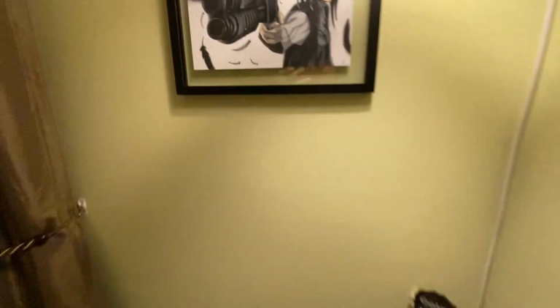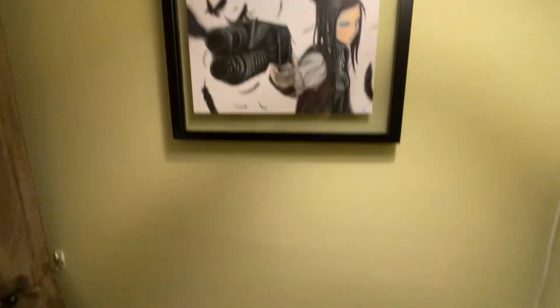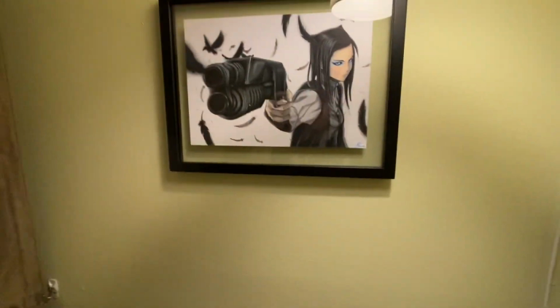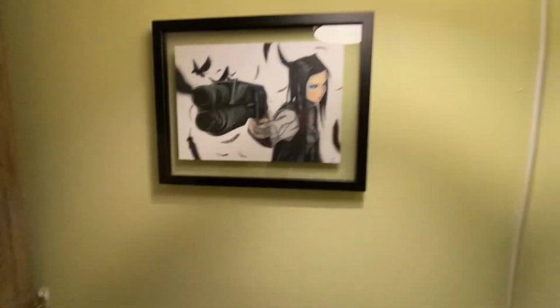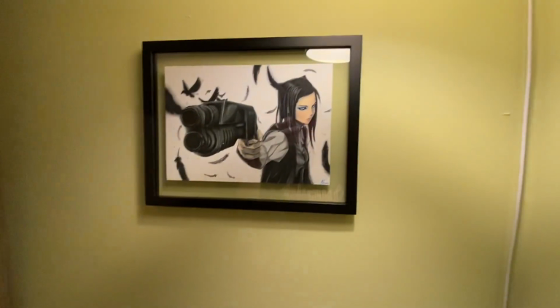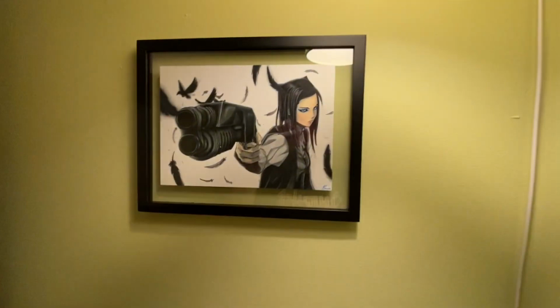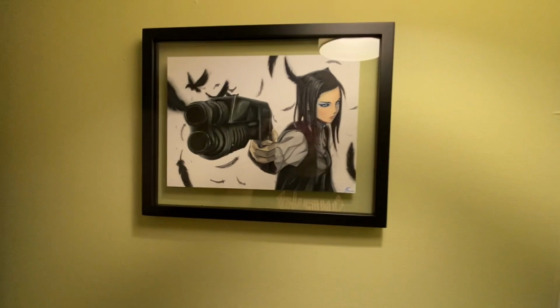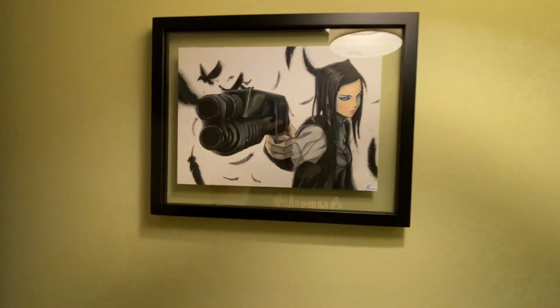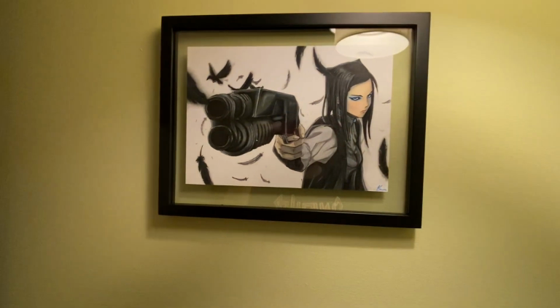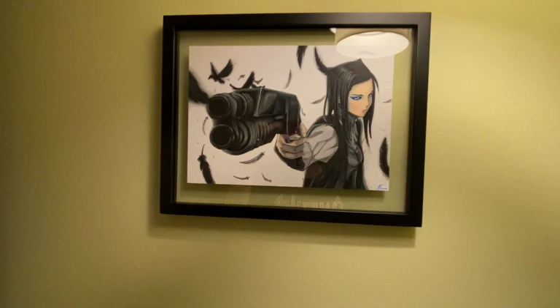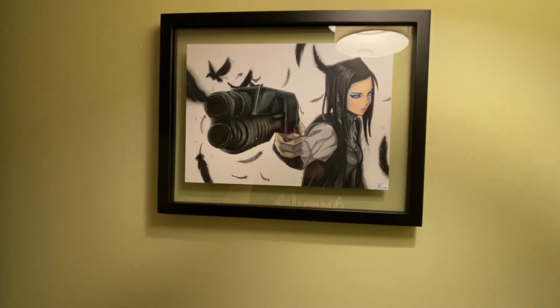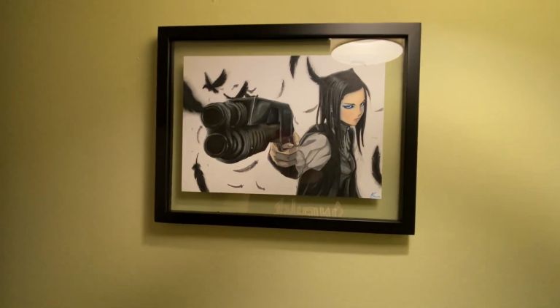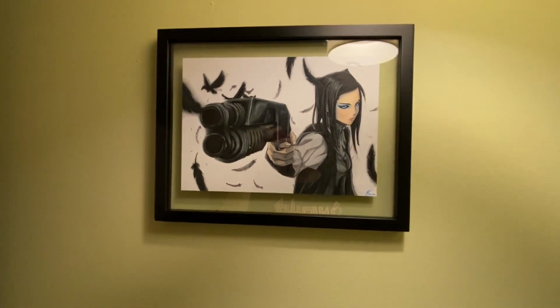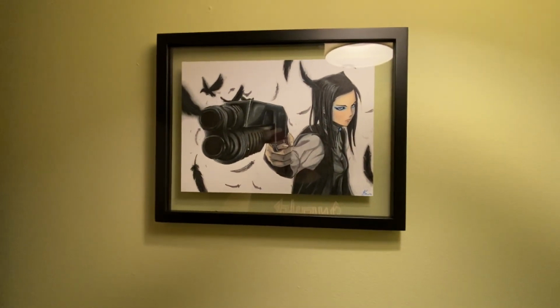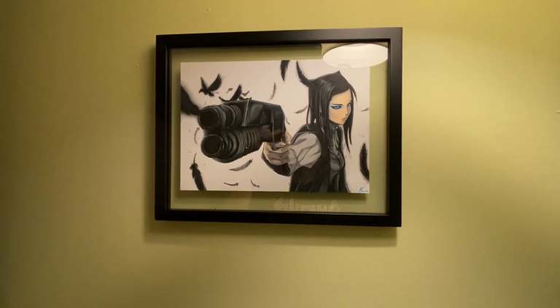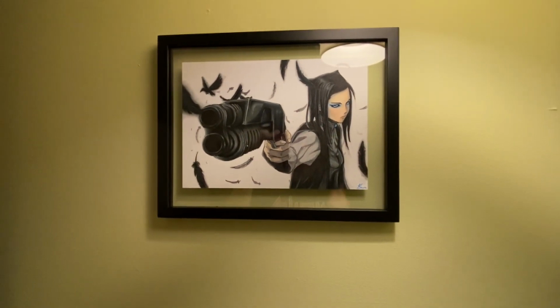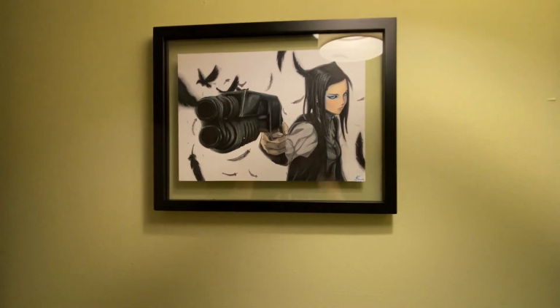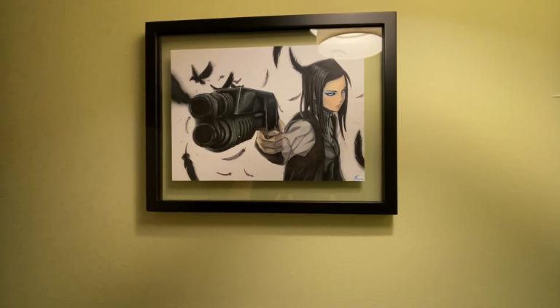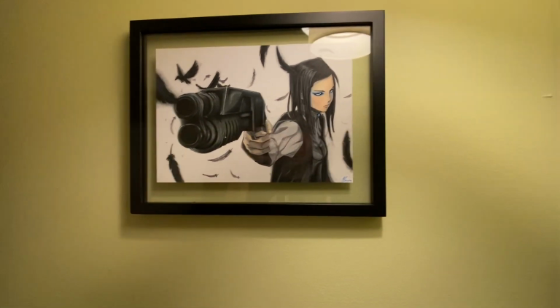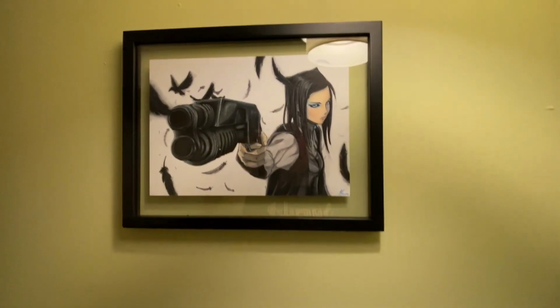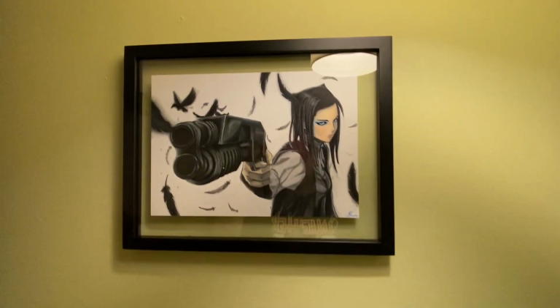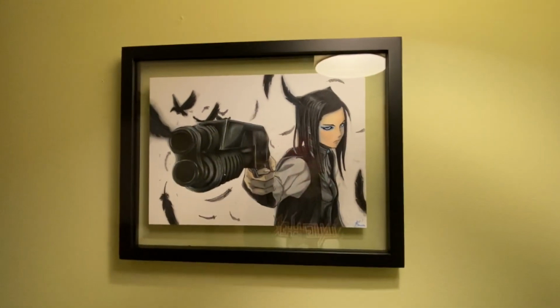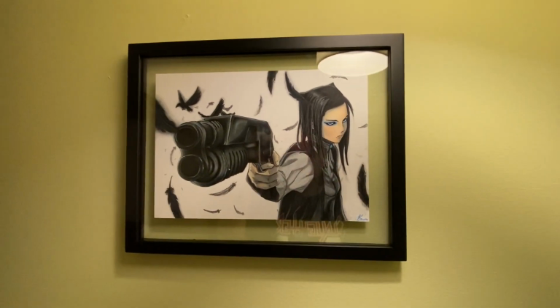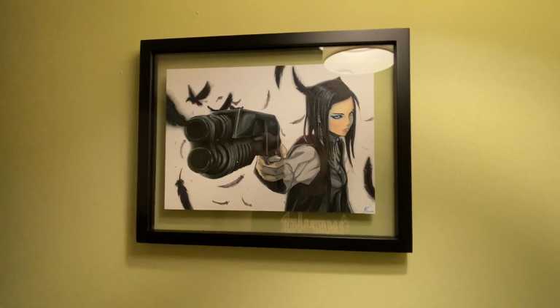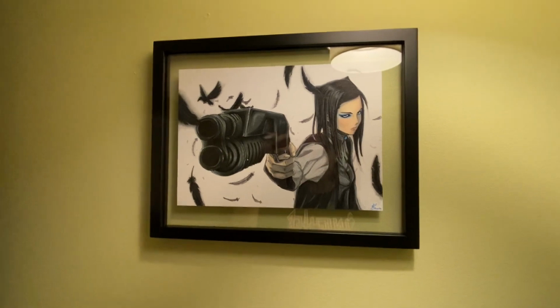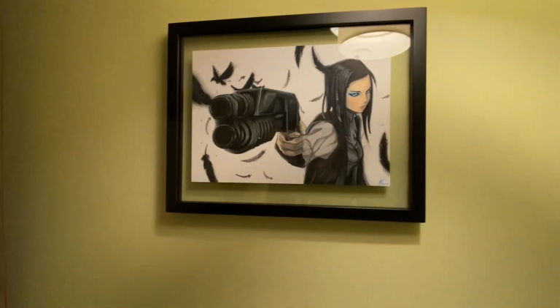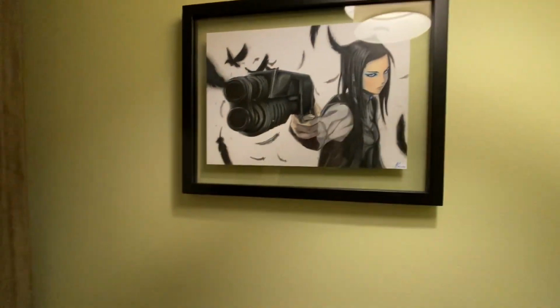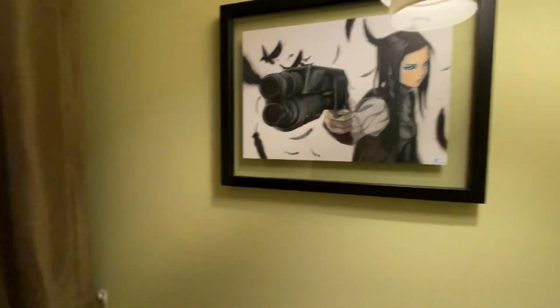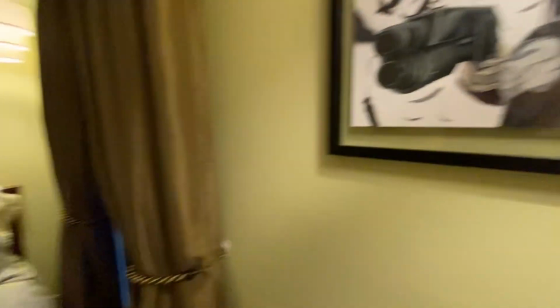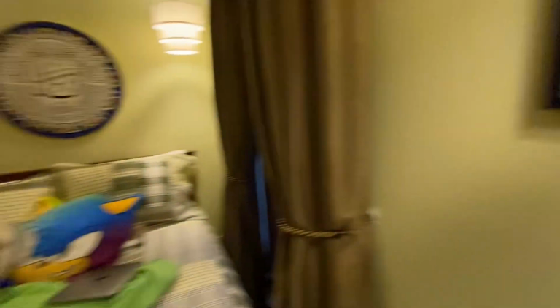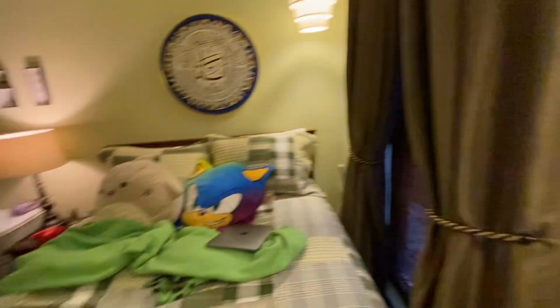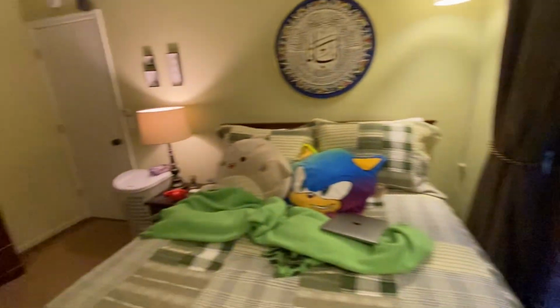Got an Ergo Proxy drawing by a good friend of mine. Some of my favorite anime characters. So that's cool.